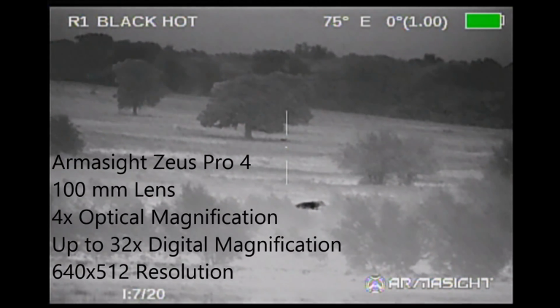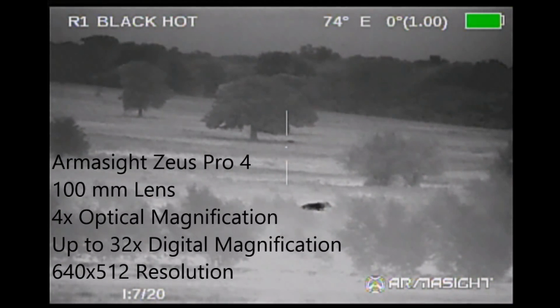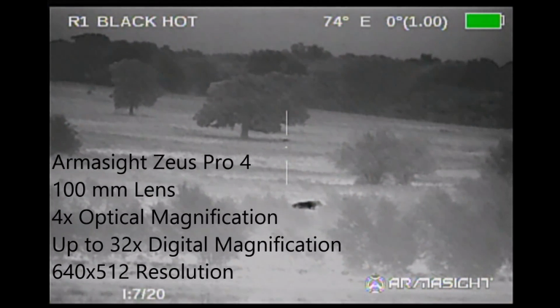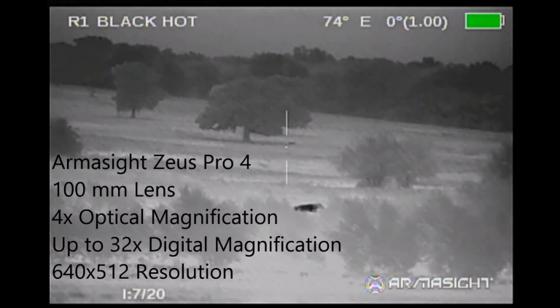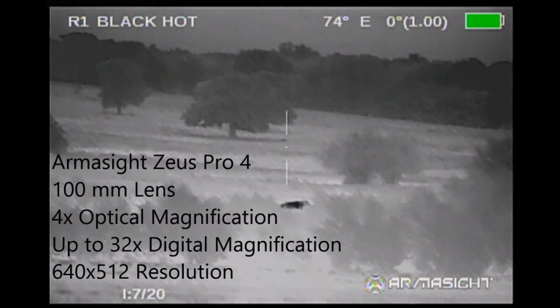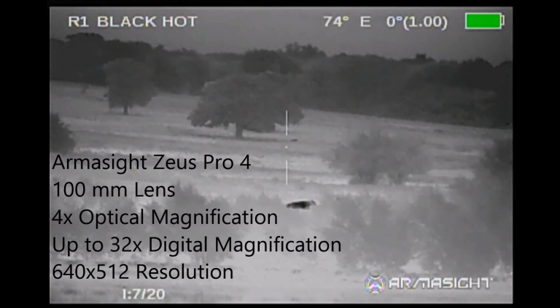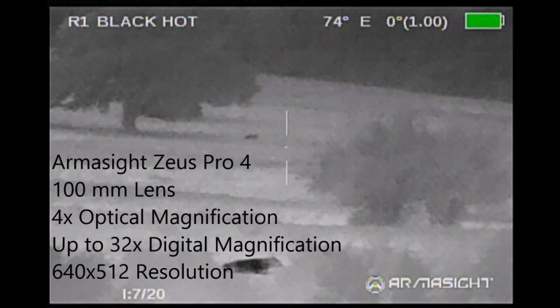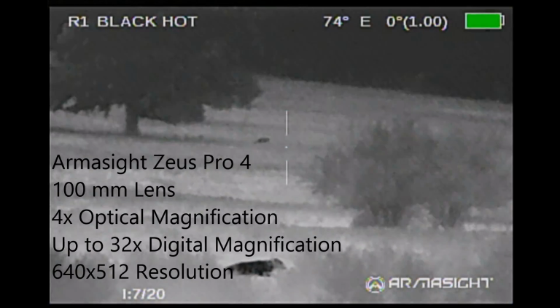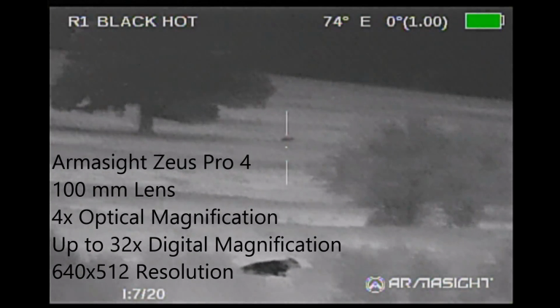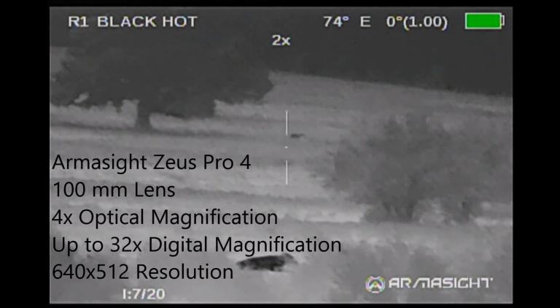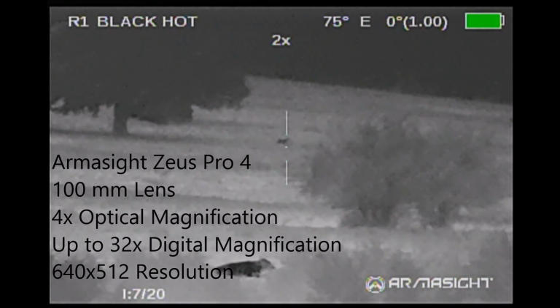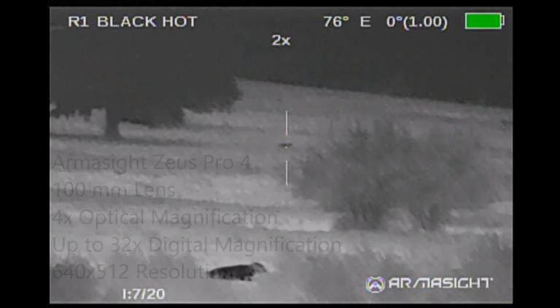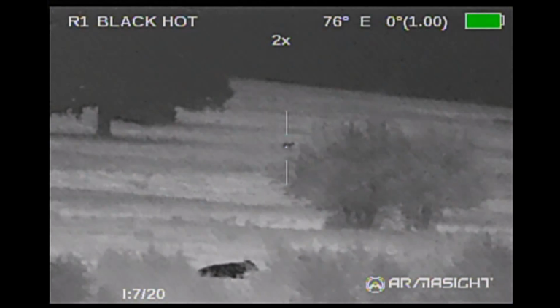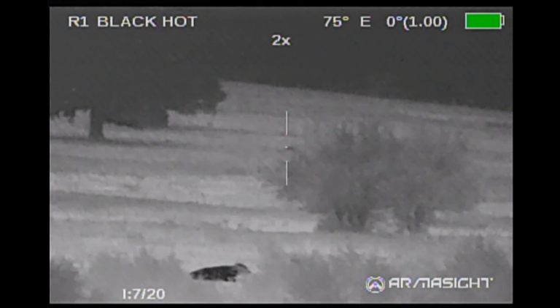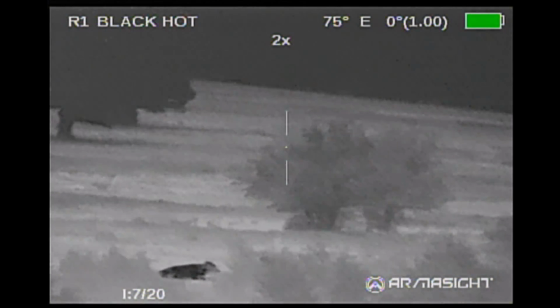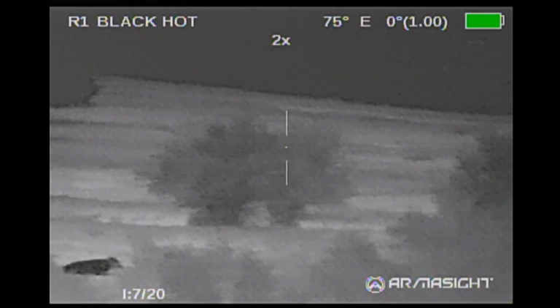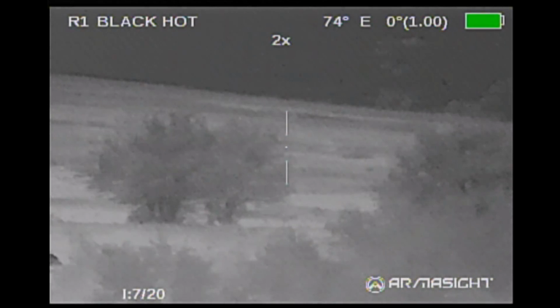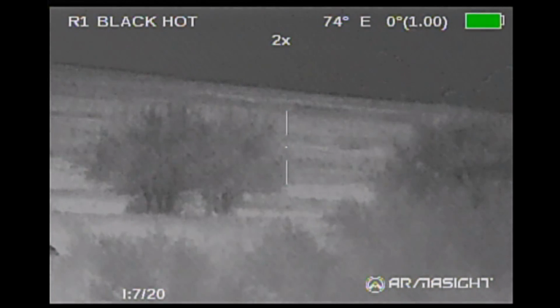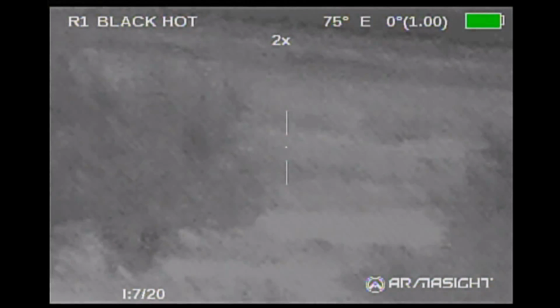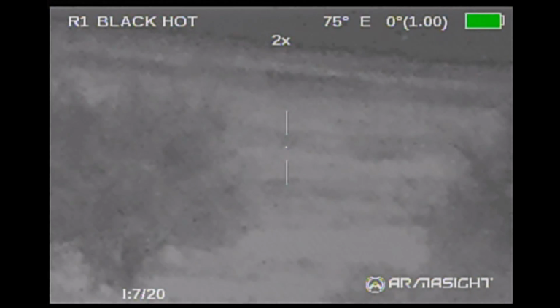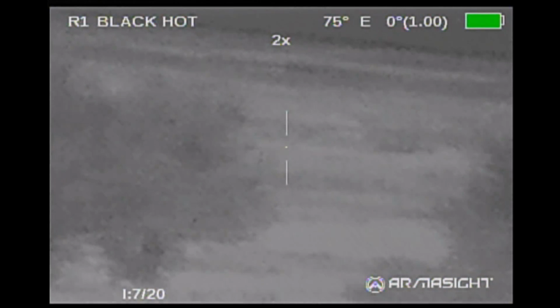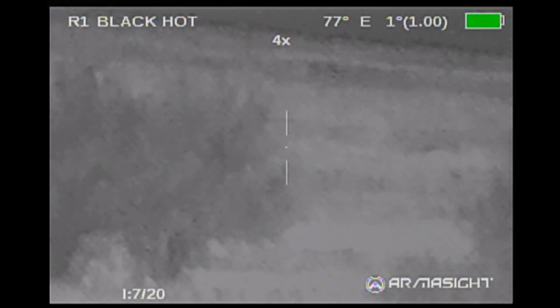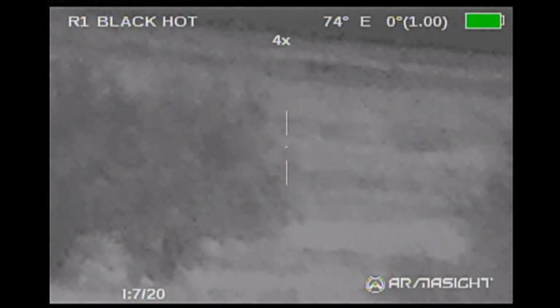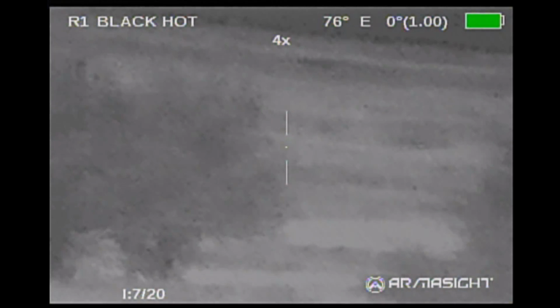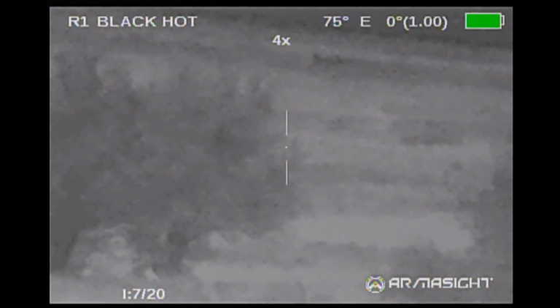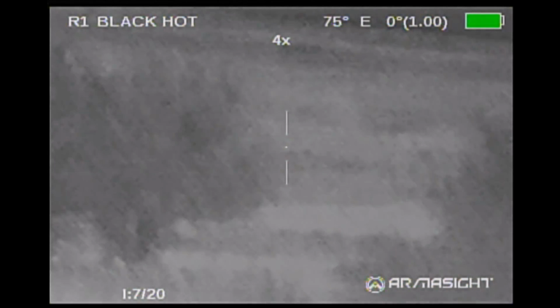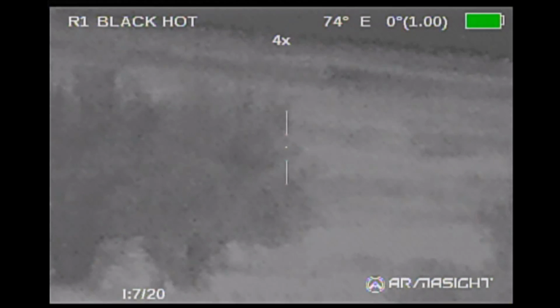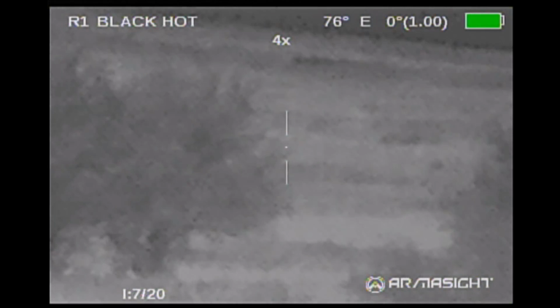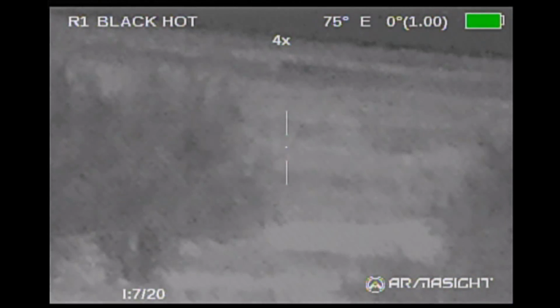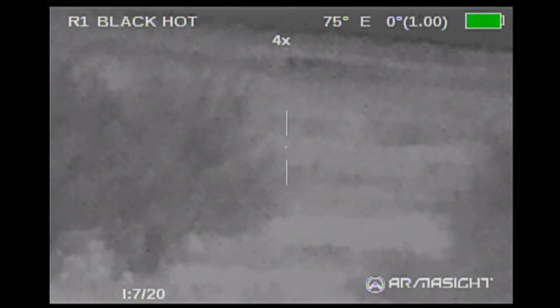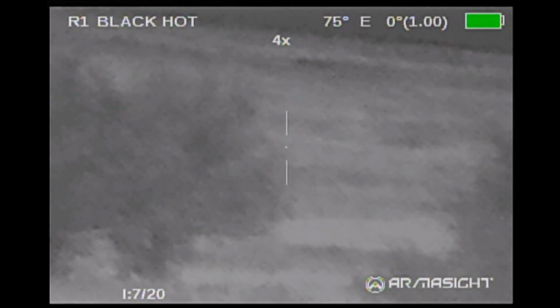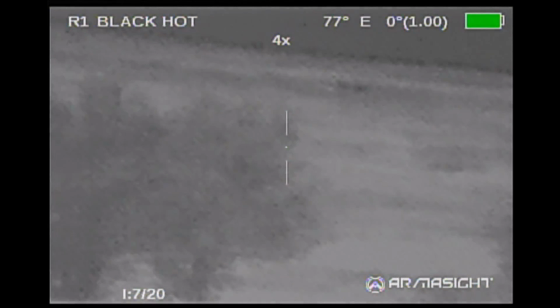I was using an Armasight Zeus Pro. It's a very nice scope especially for seeing animals at distances. The coyote will appear here in a second.